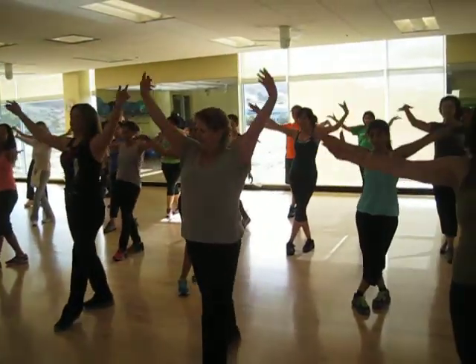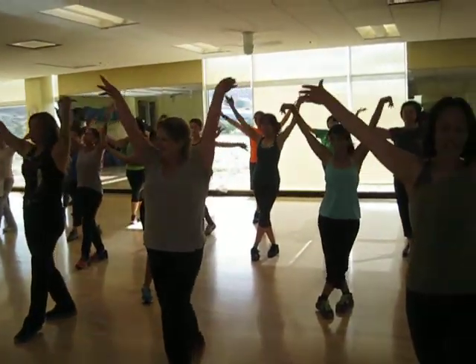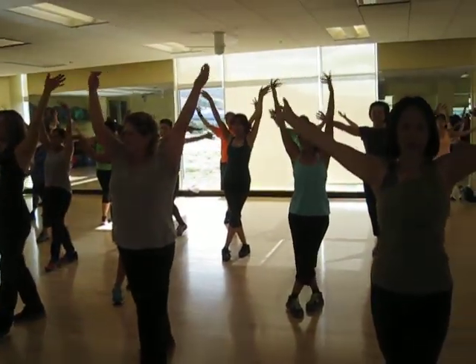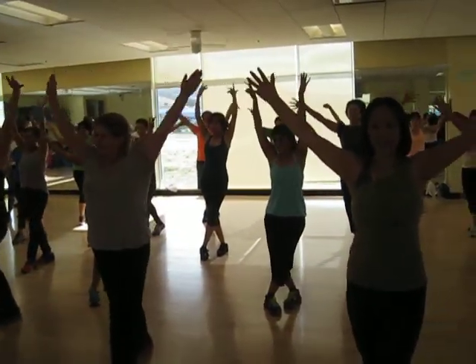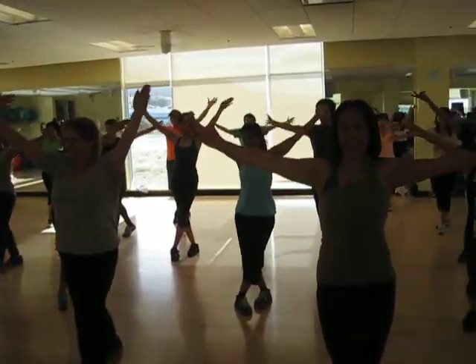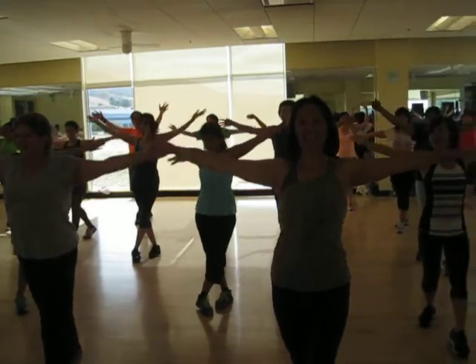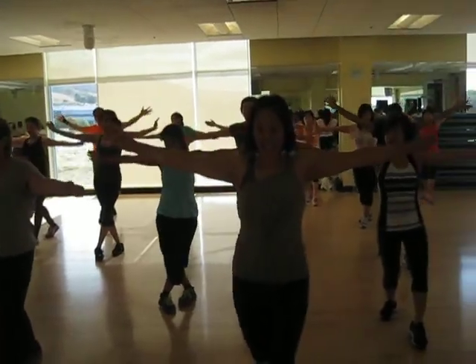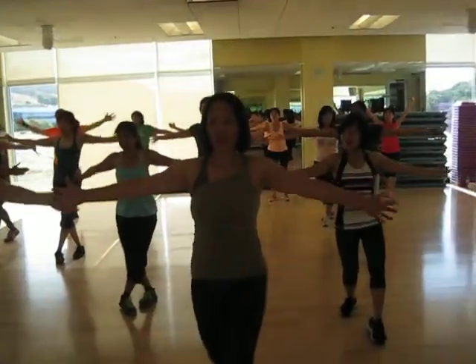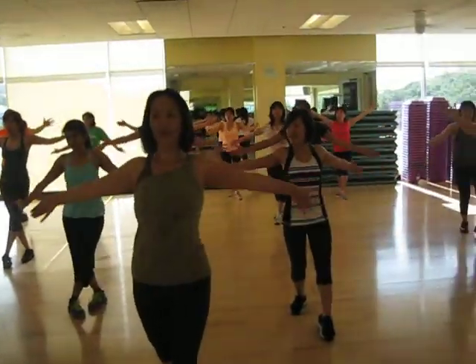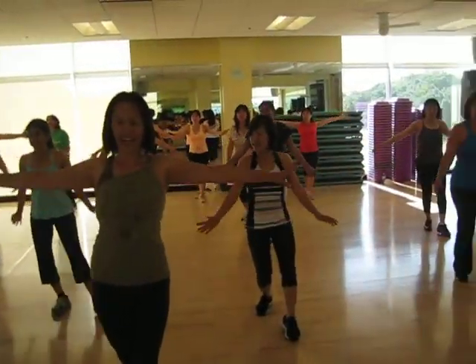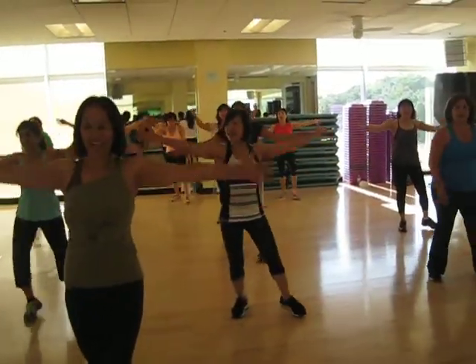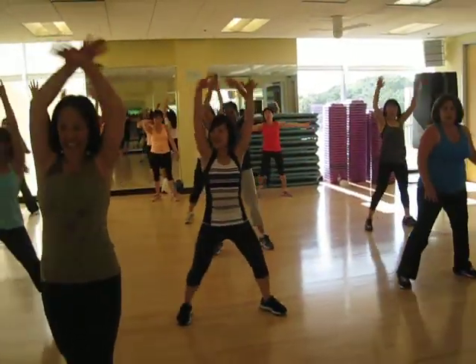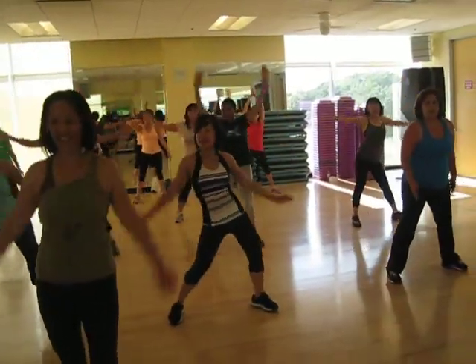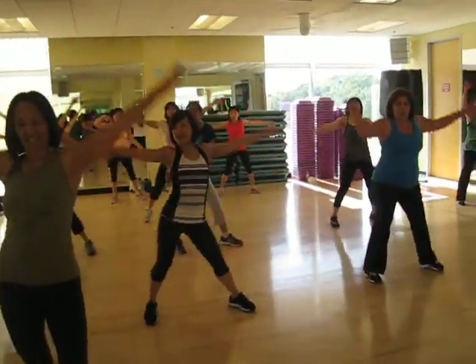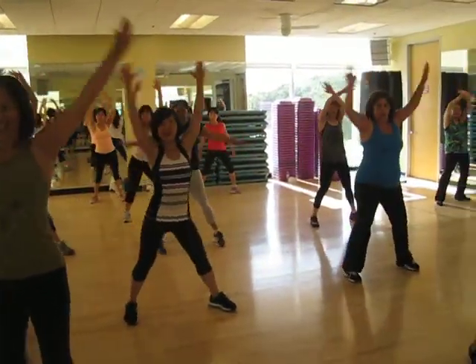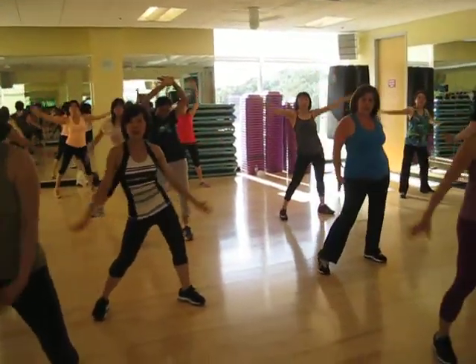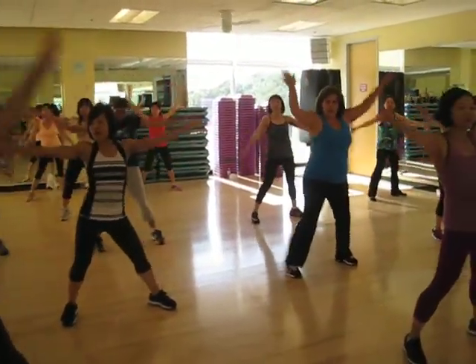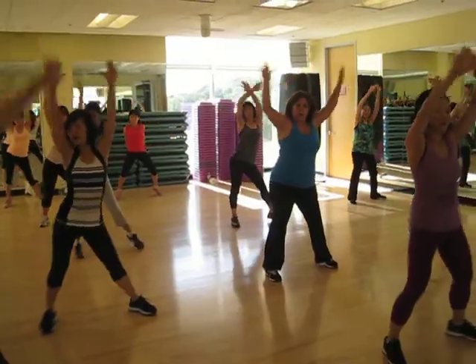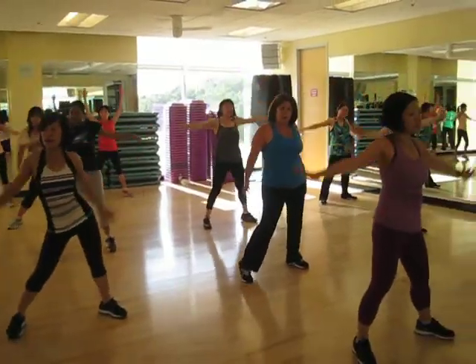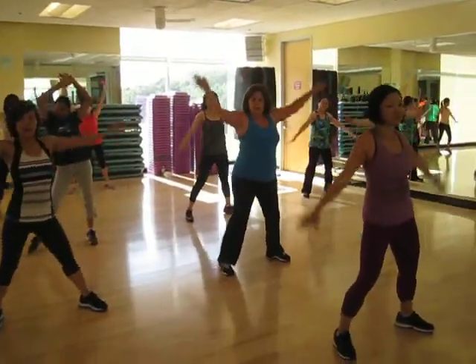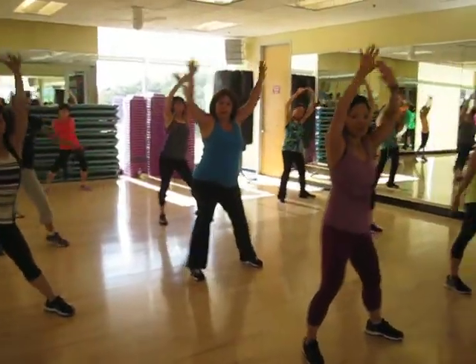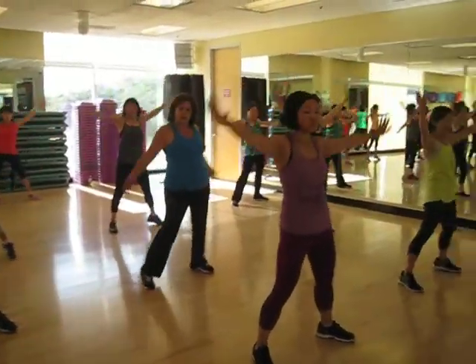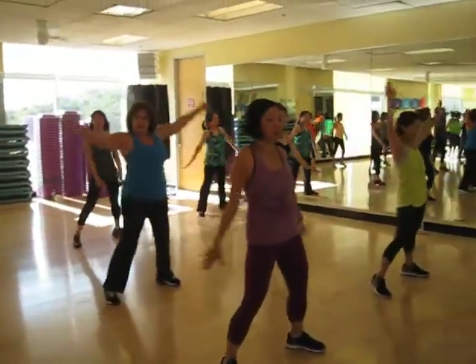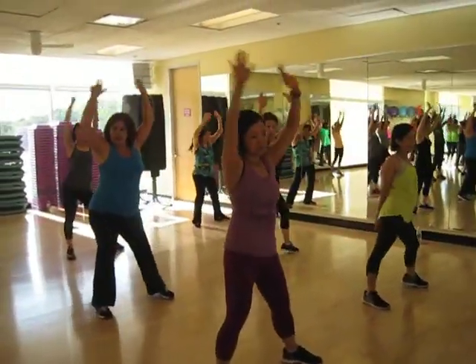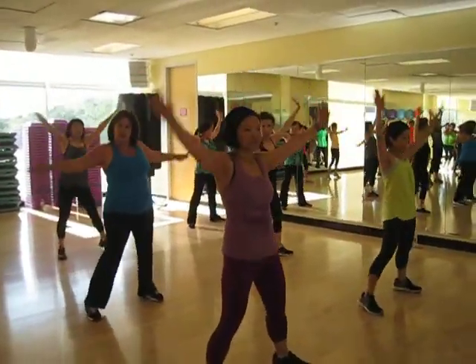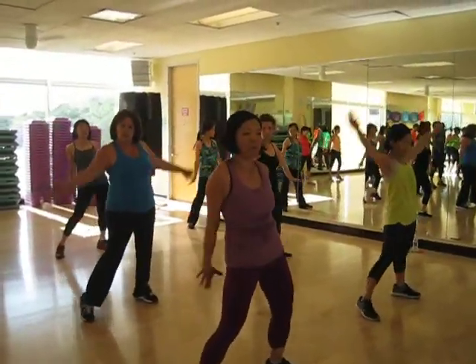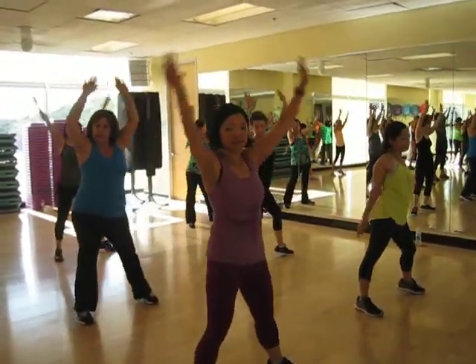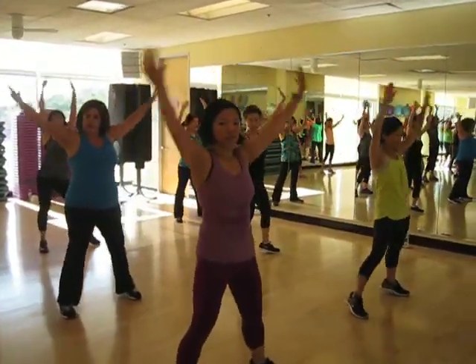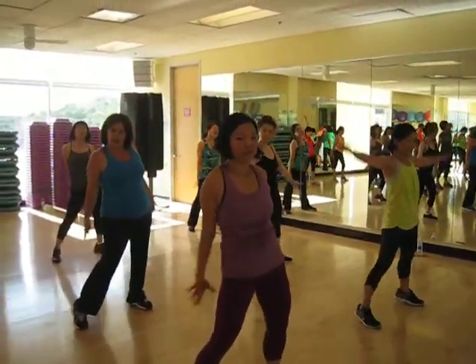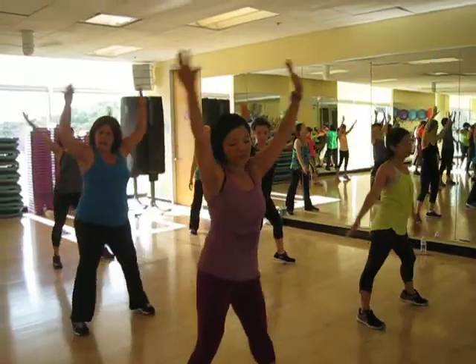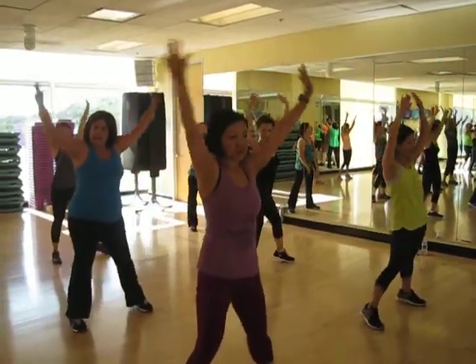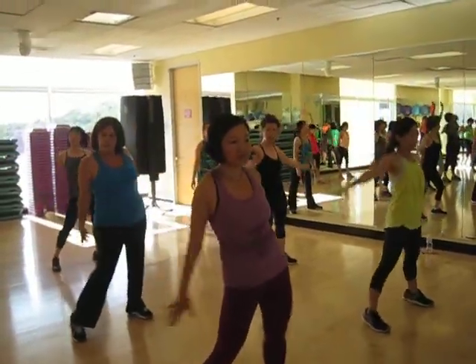This is the last one, now both arms going up and down. Place the waist, nice to side, both arms go straight and place. Nice.